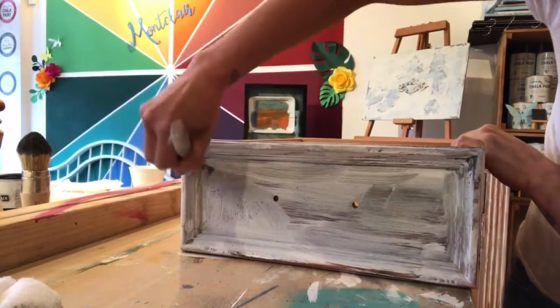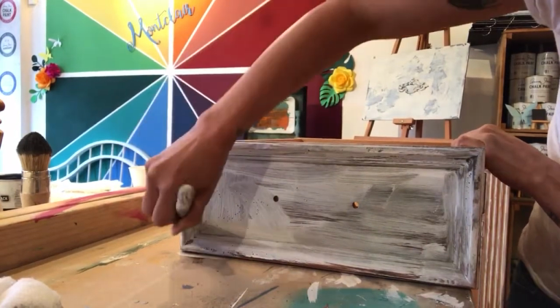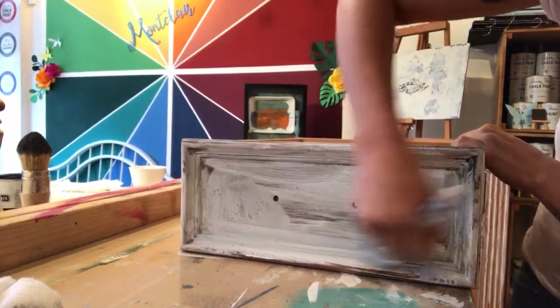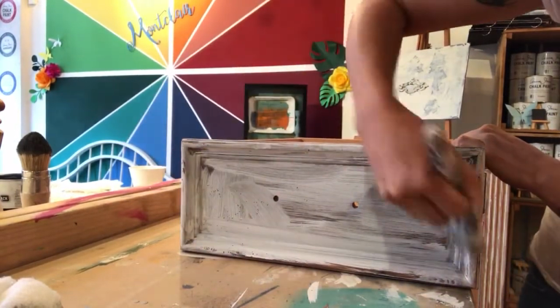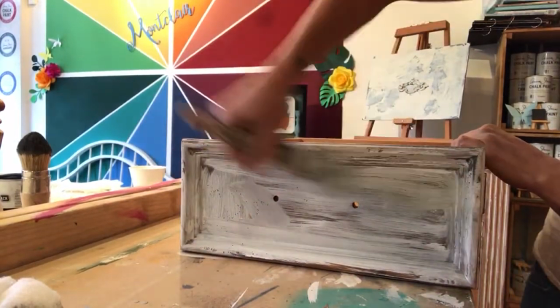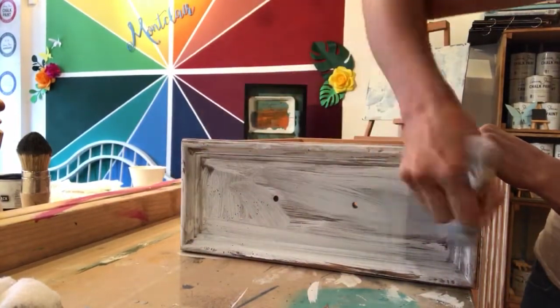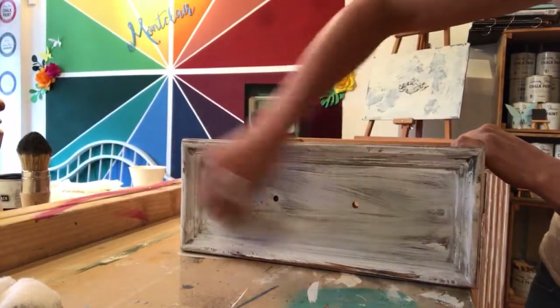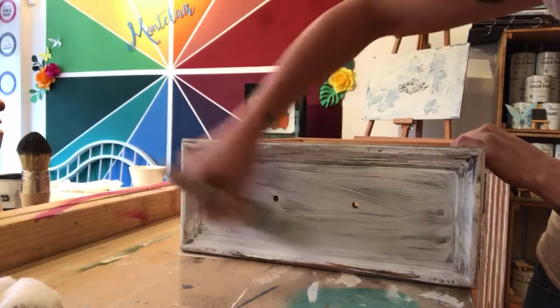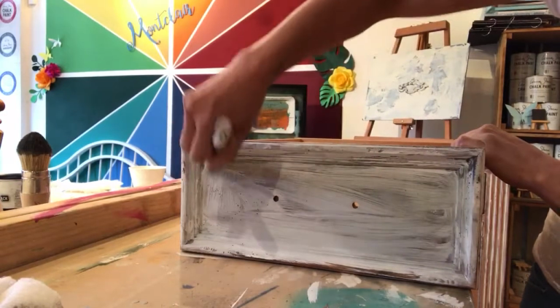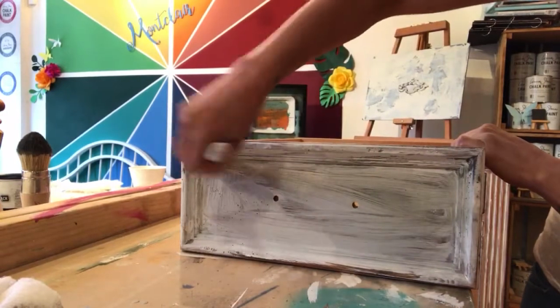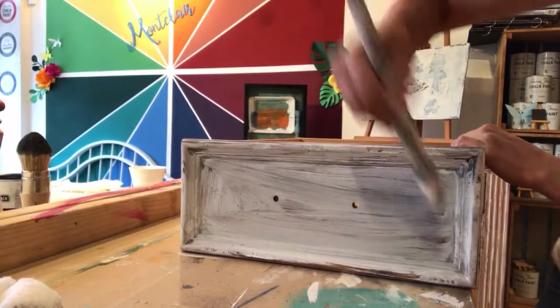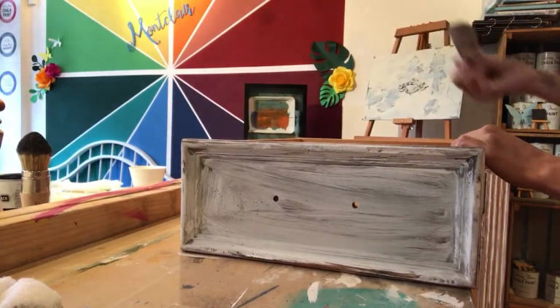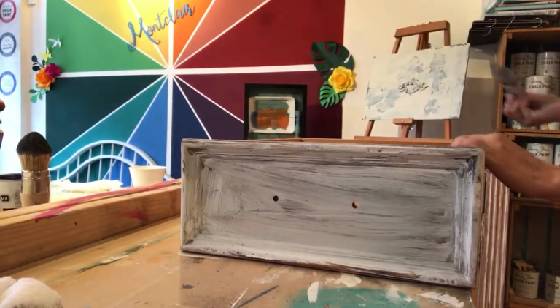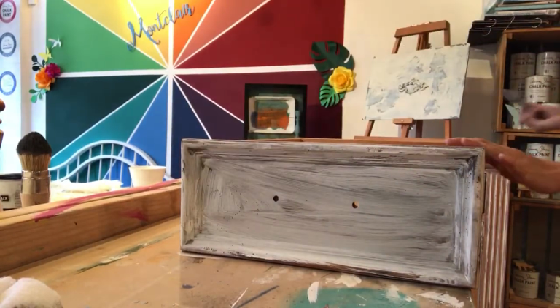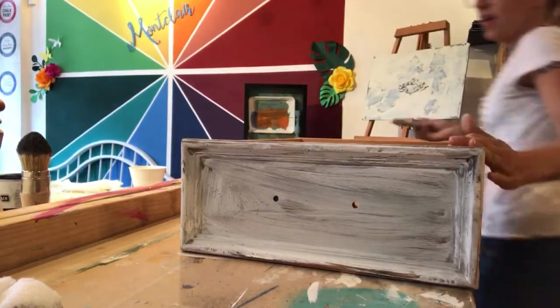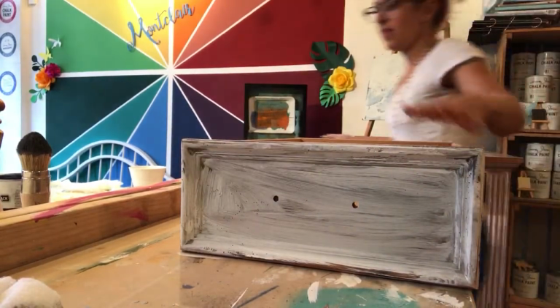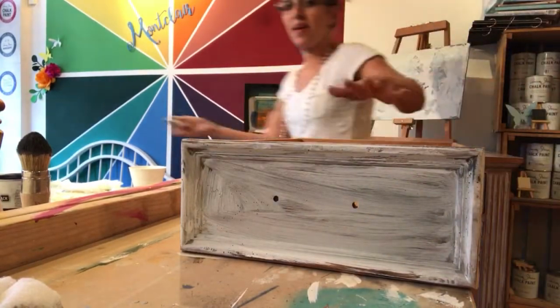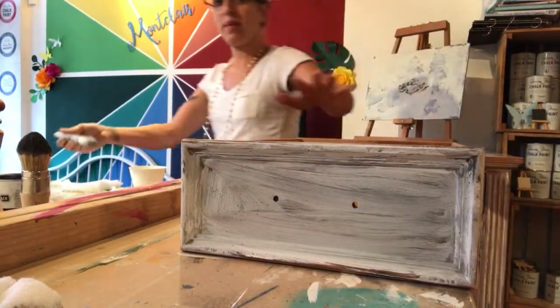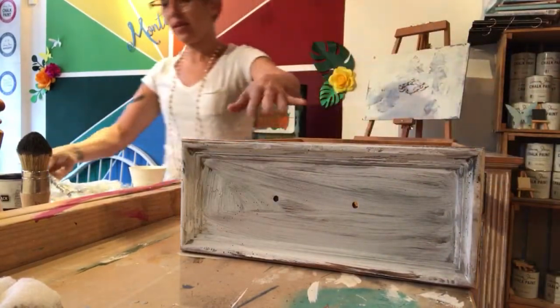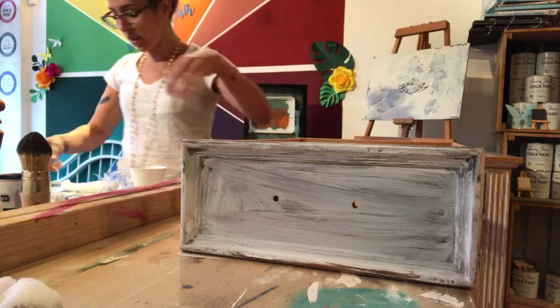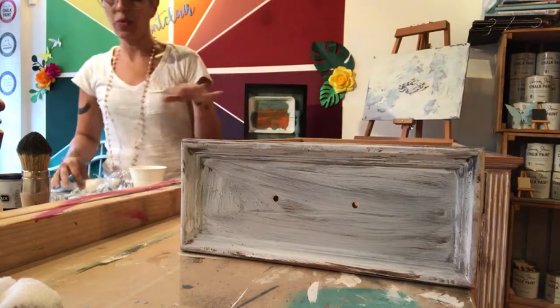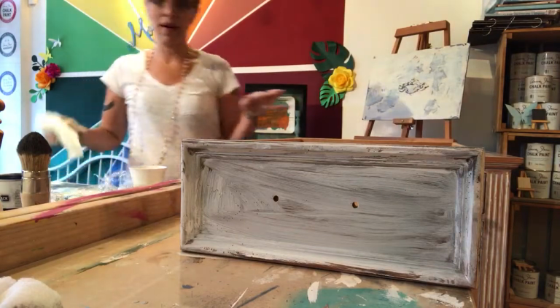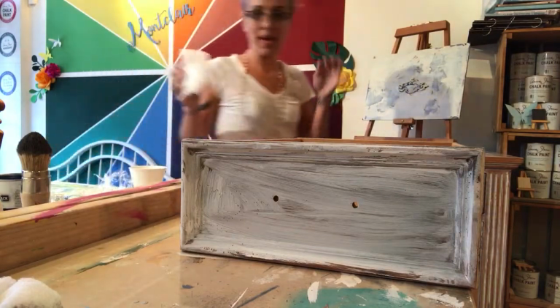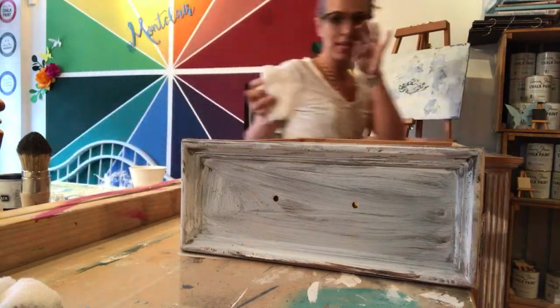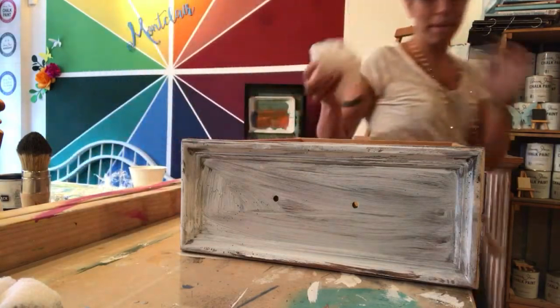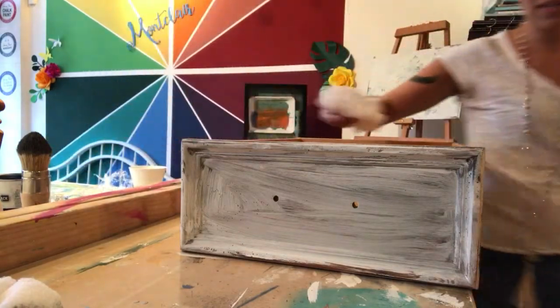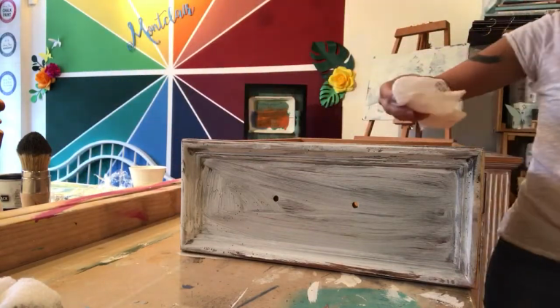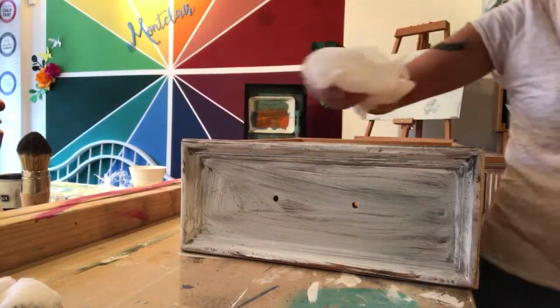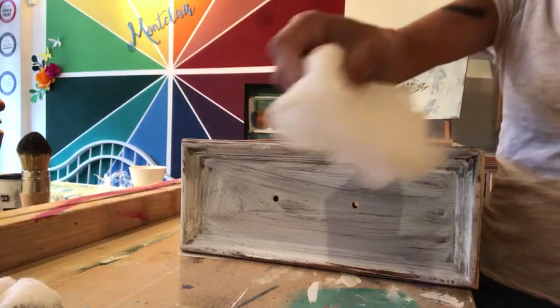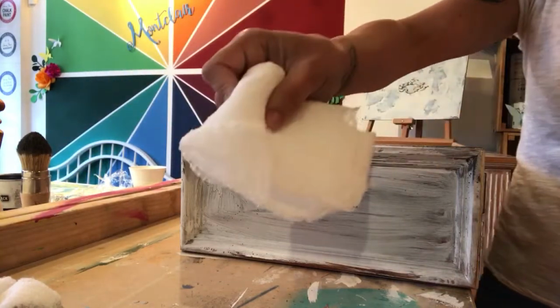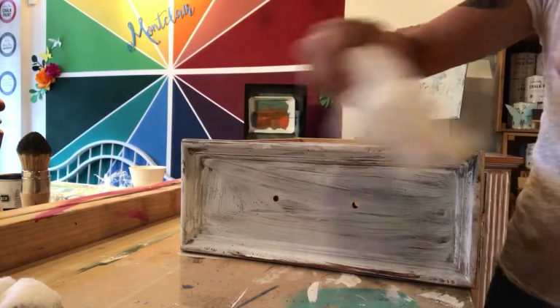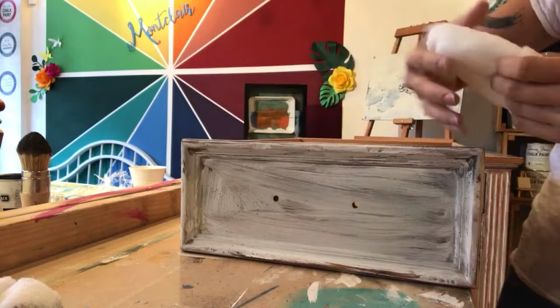You can see it doesn't need to be perfect. Then I am immediately going to wipe off my excess paint and wax with a little bit of cheesecloth.